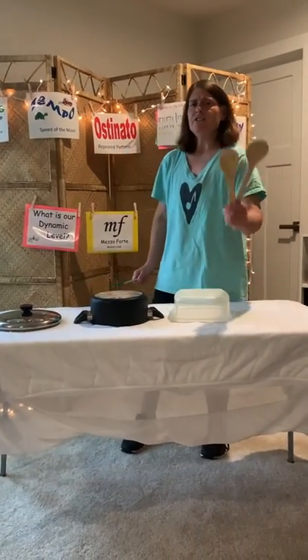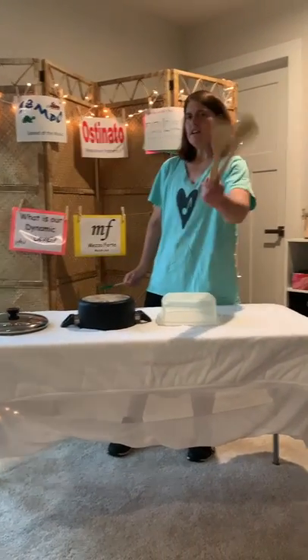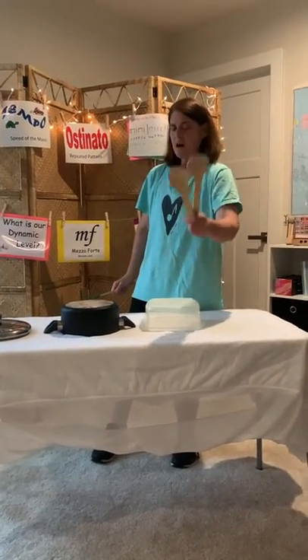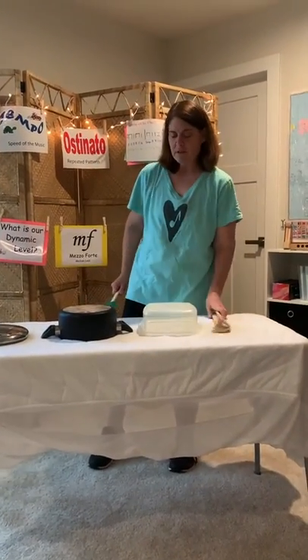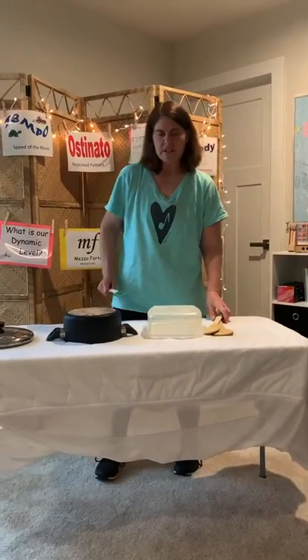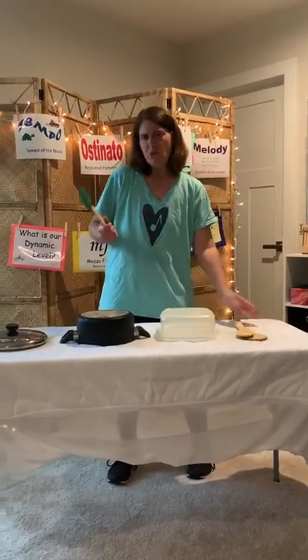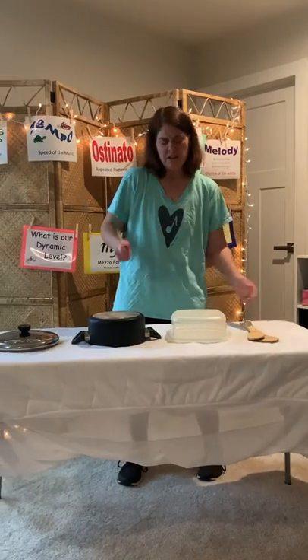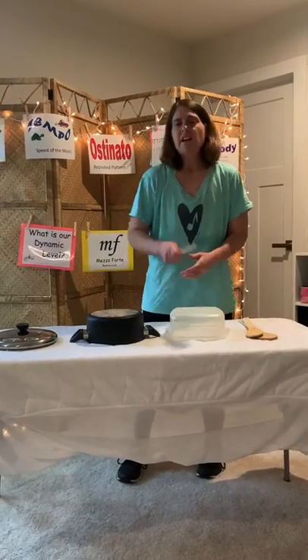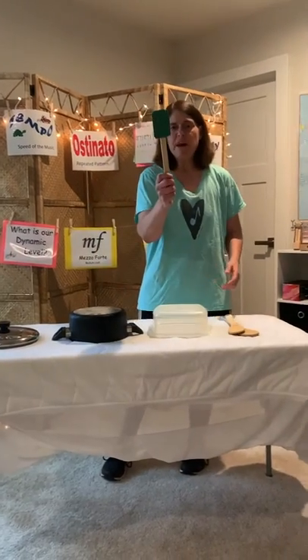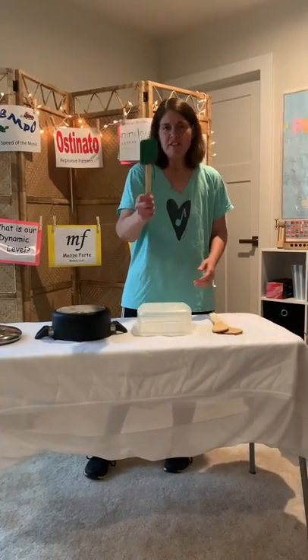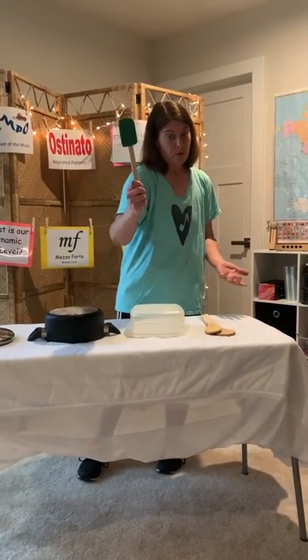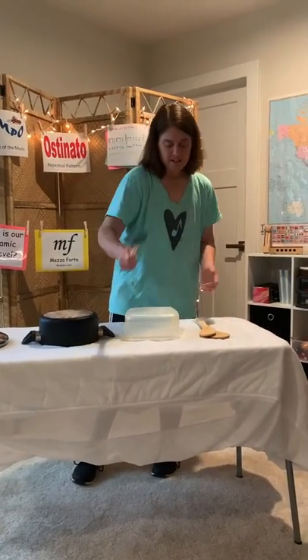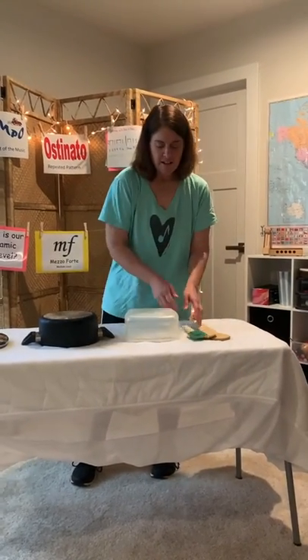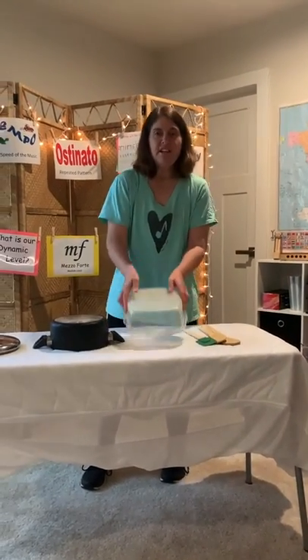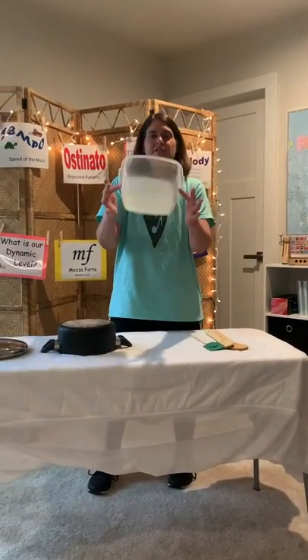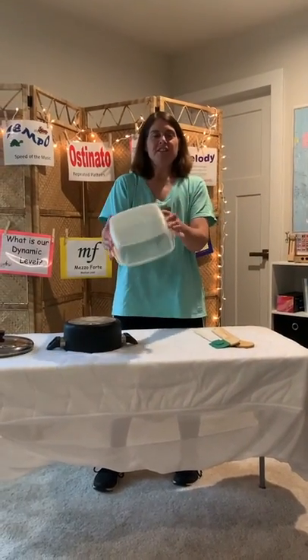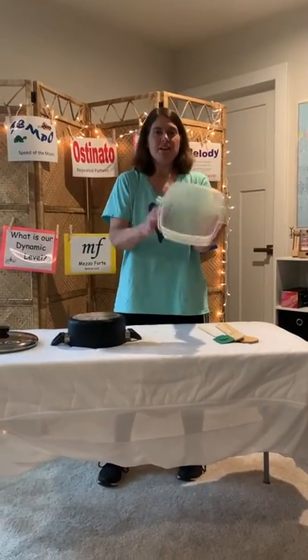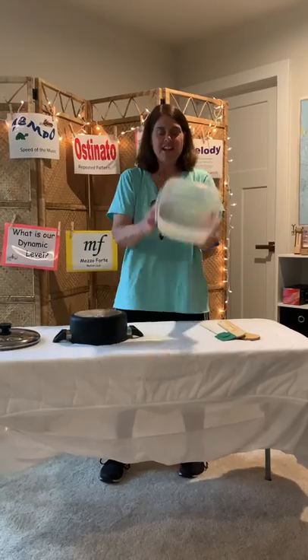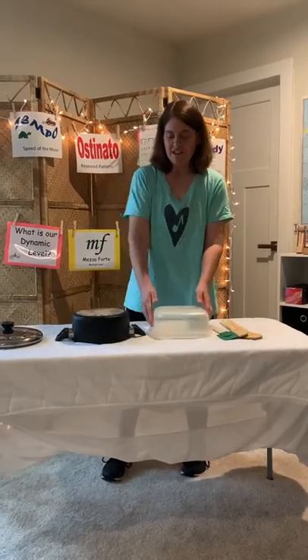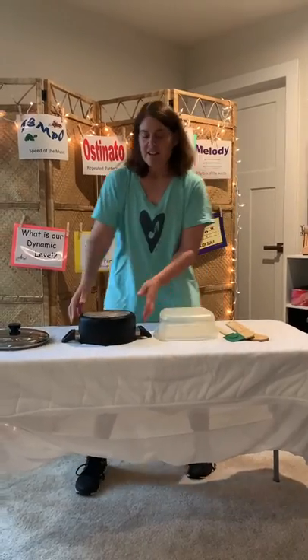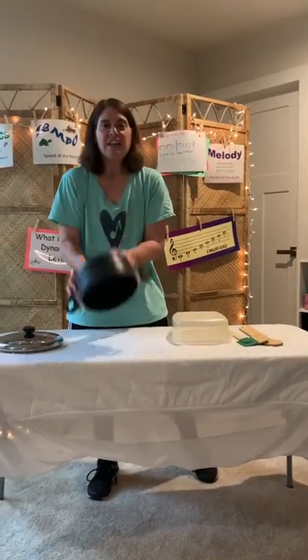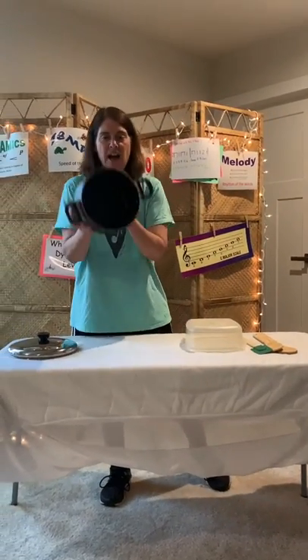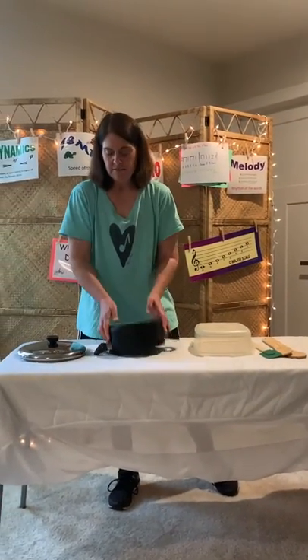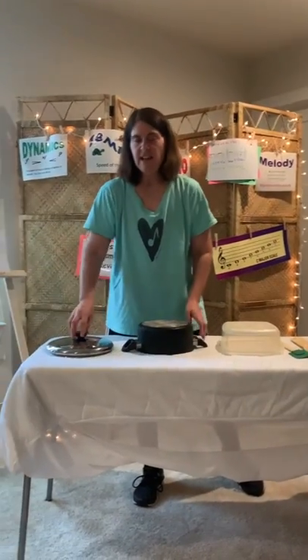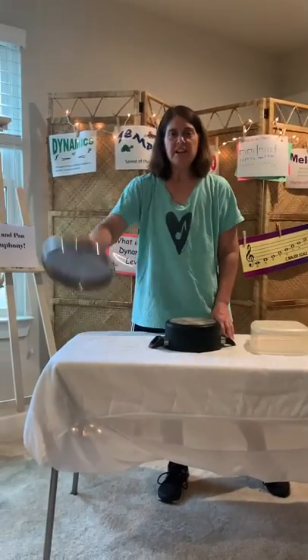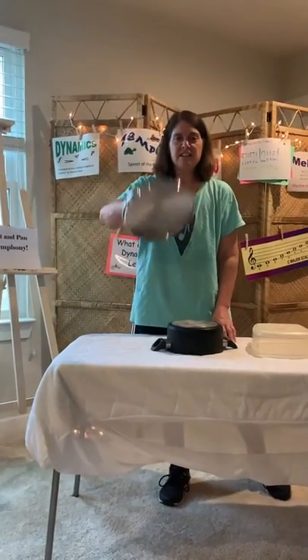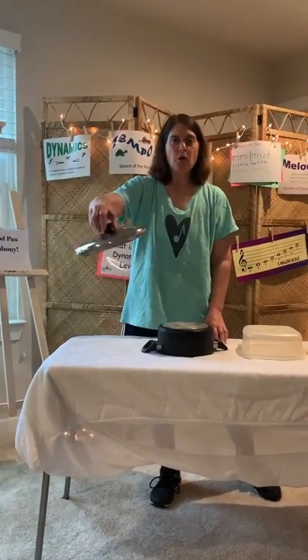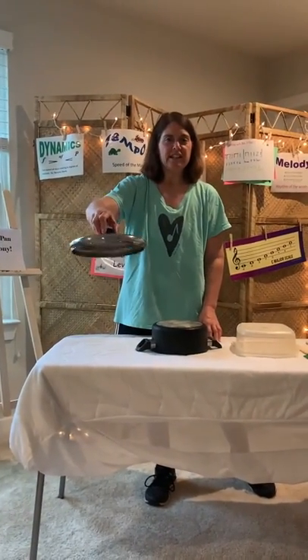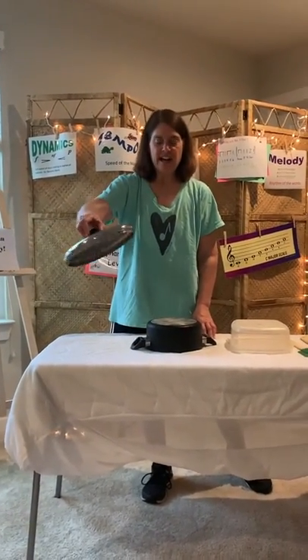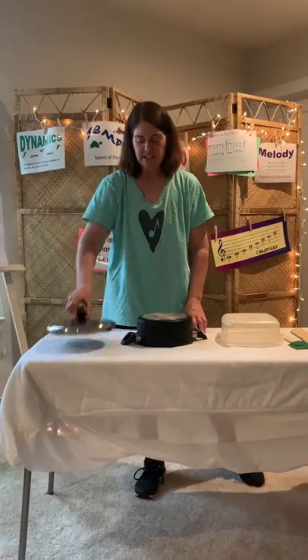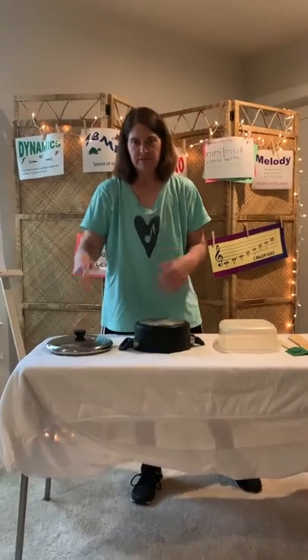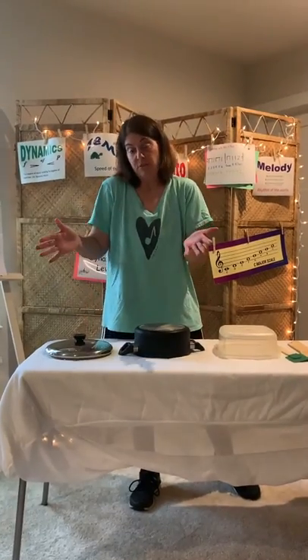You need a couple of spoons, a spatula, your fun Tupperware container, and a pot. And last but not least, the old lid — gotta have a lid if you want.